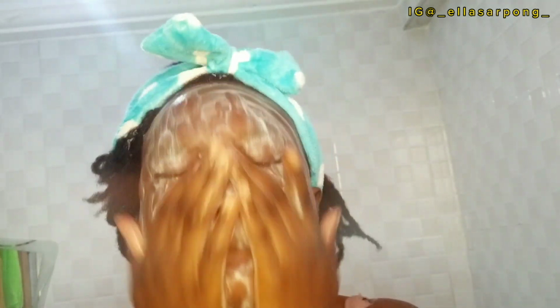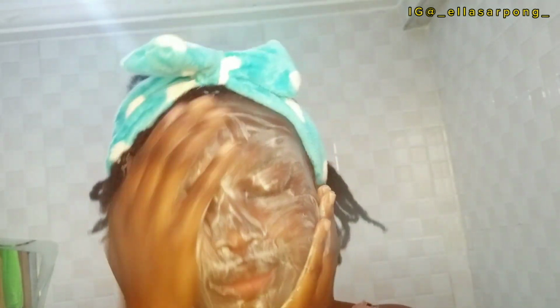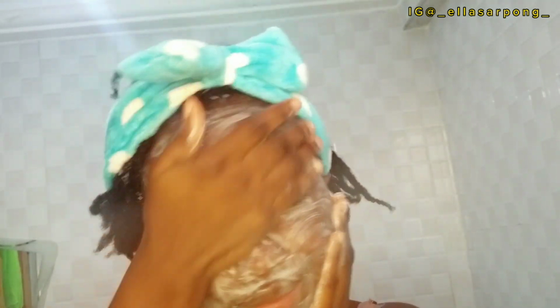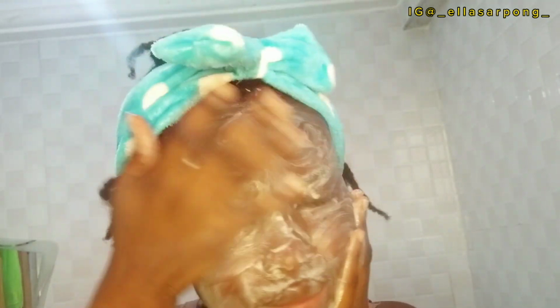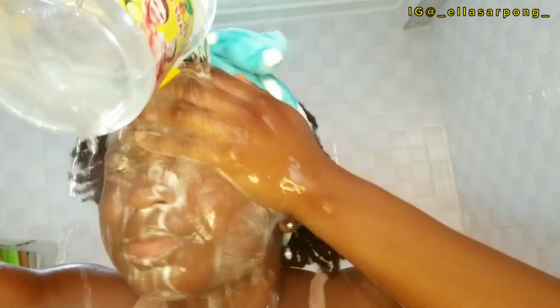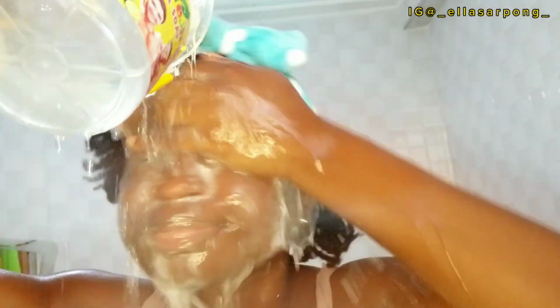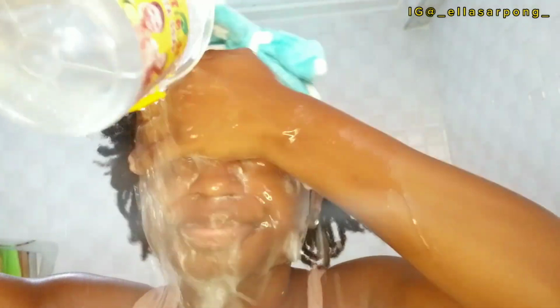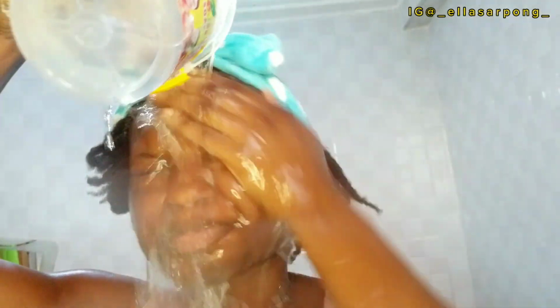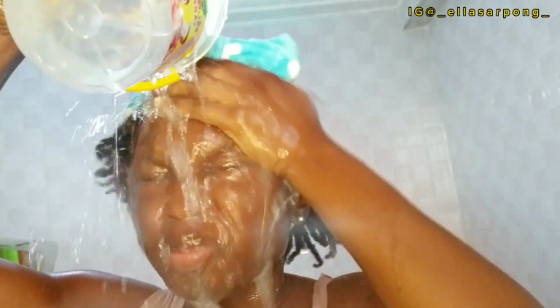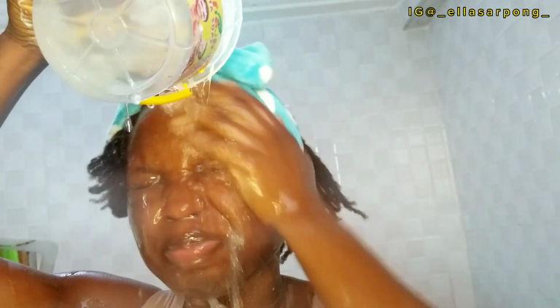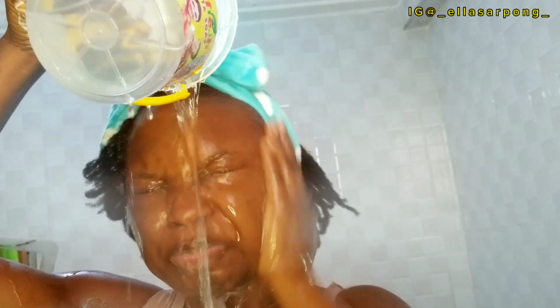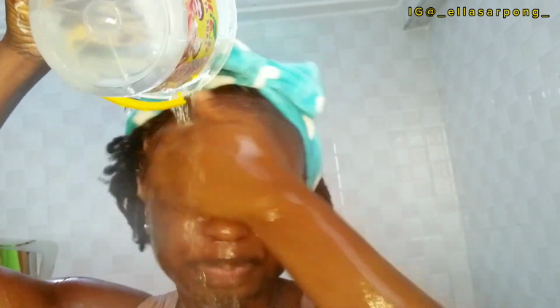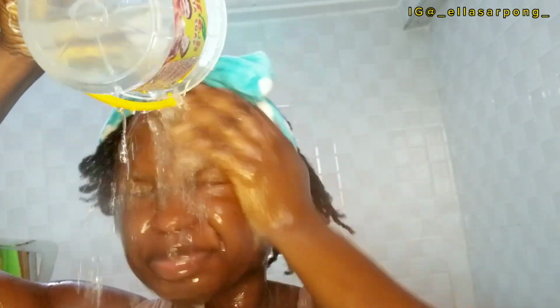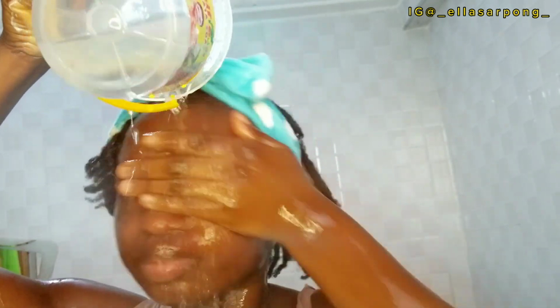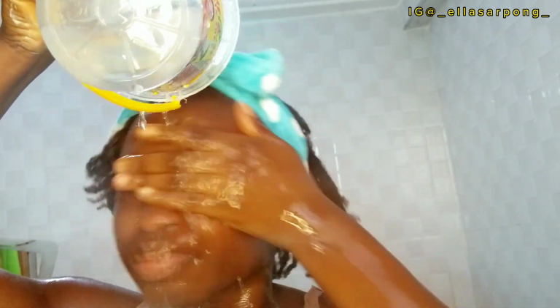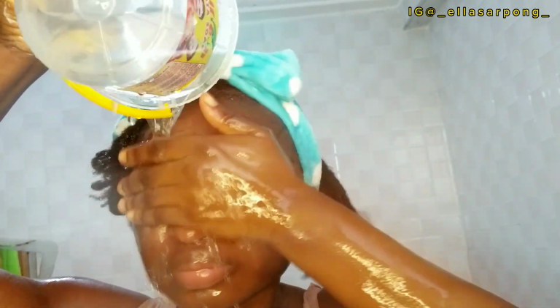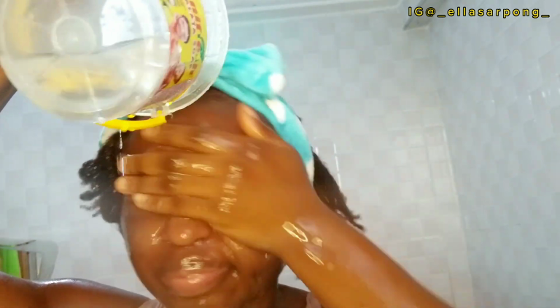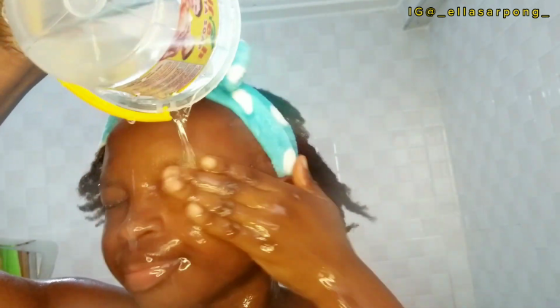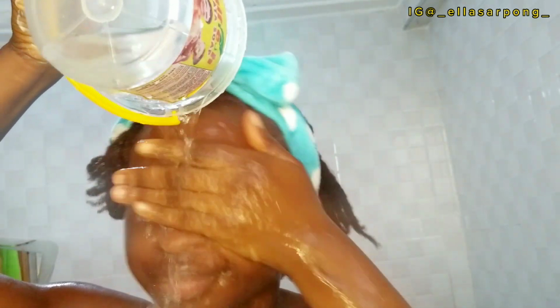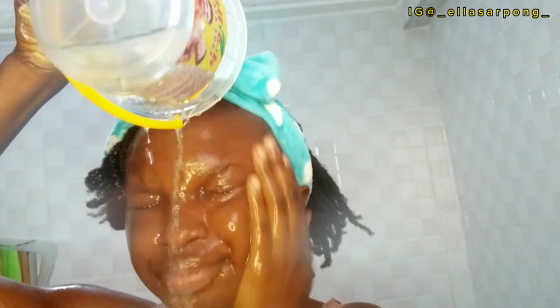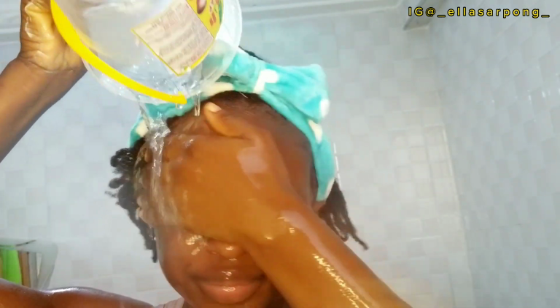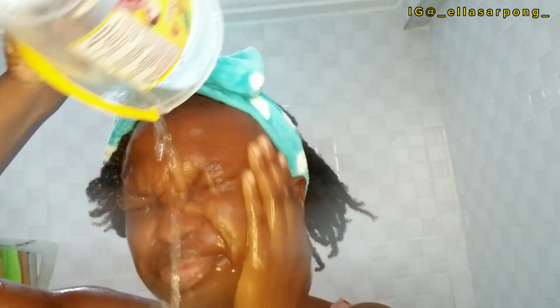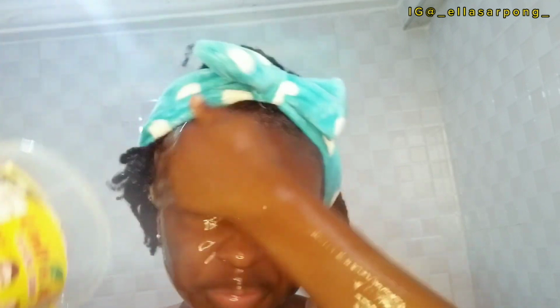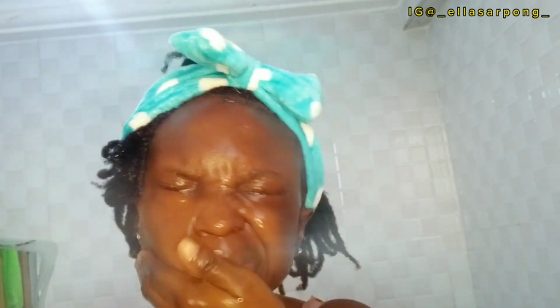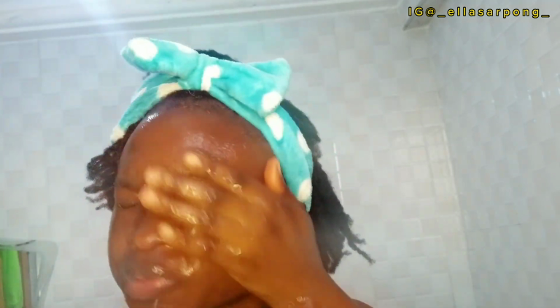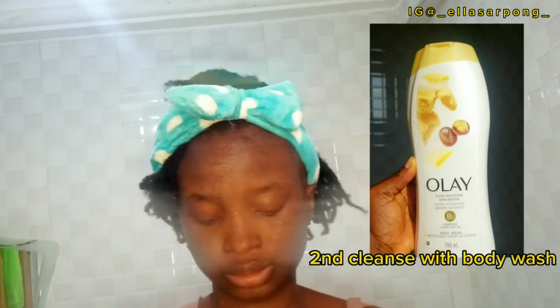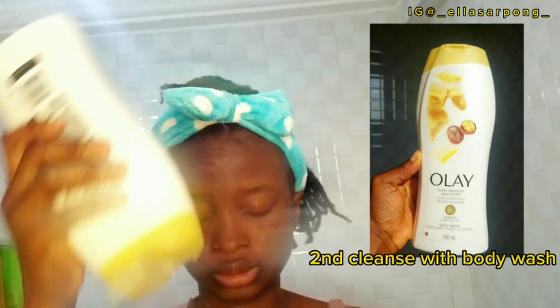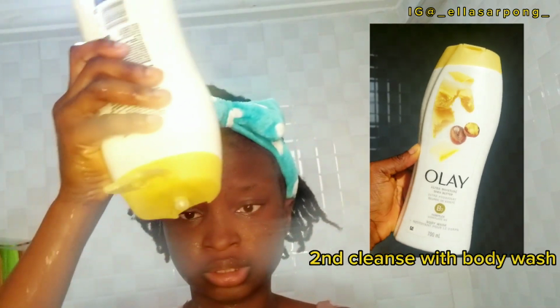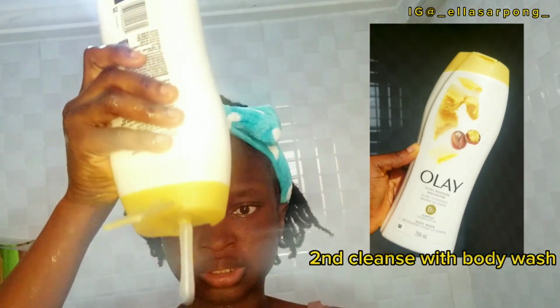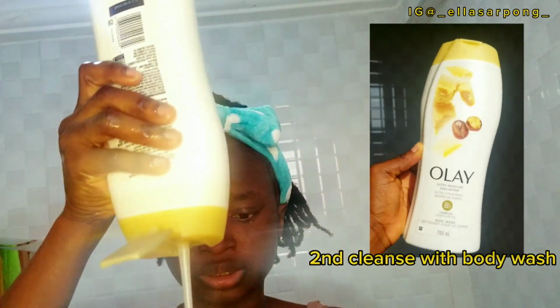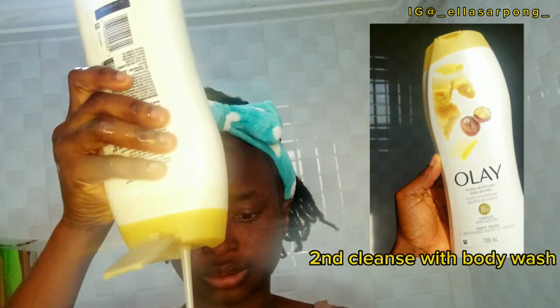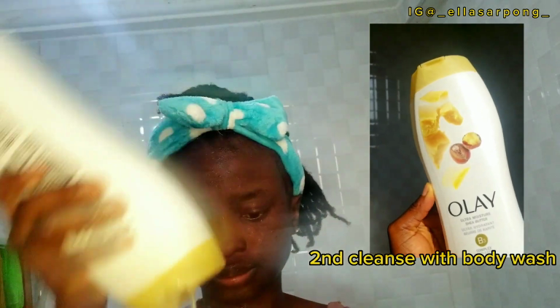After washing my face, I follow up with a second body wash for my body. This is to help make sure that all the day's dirt is off my body and that I won't be getting out of the shower with any greasy feeling.